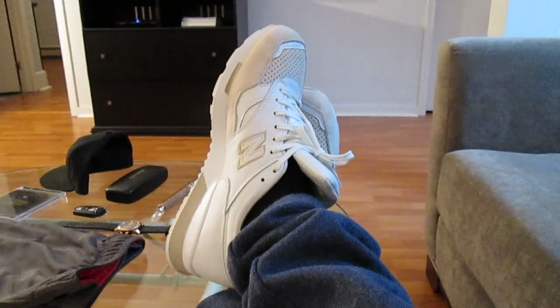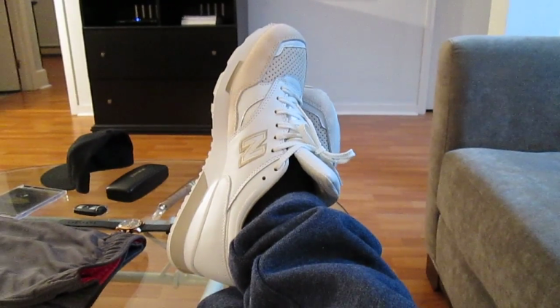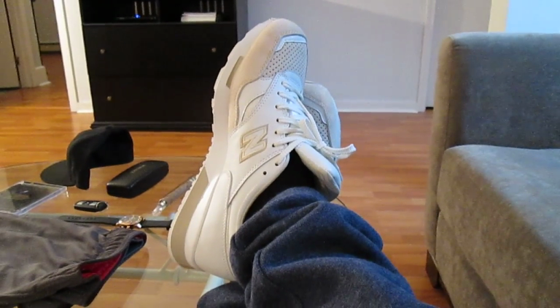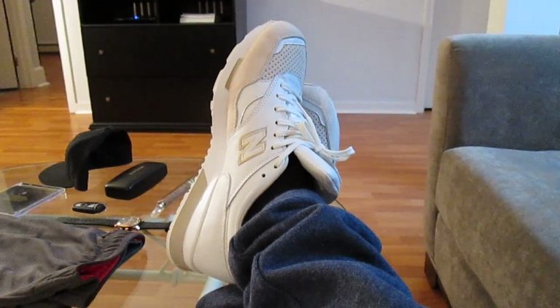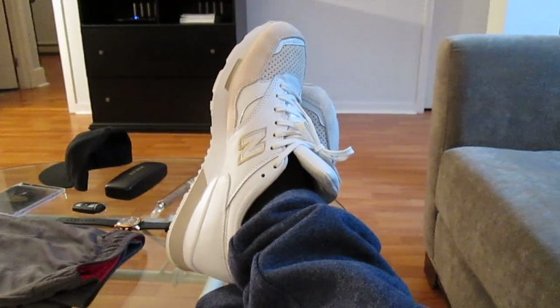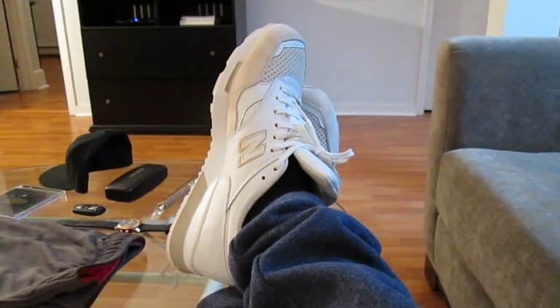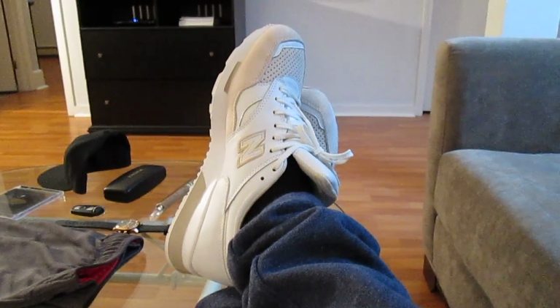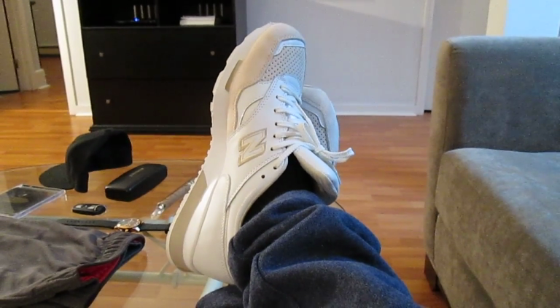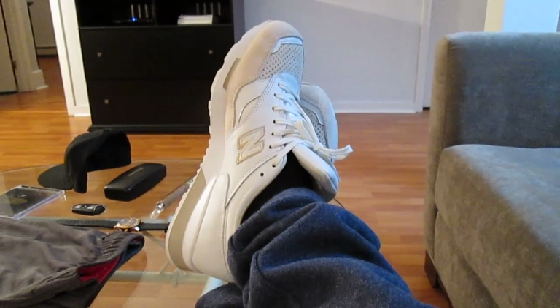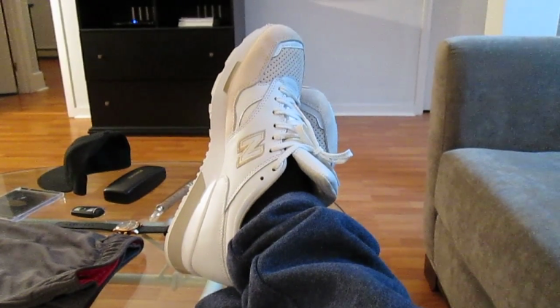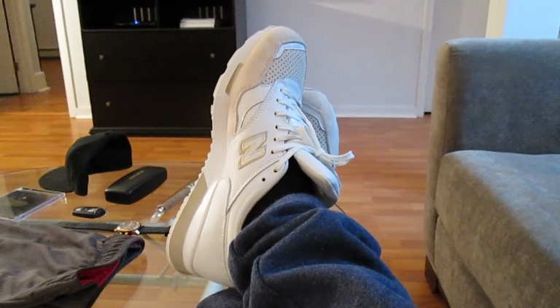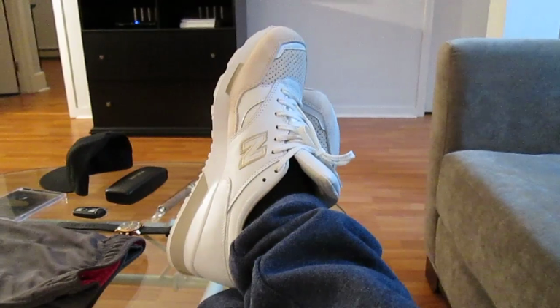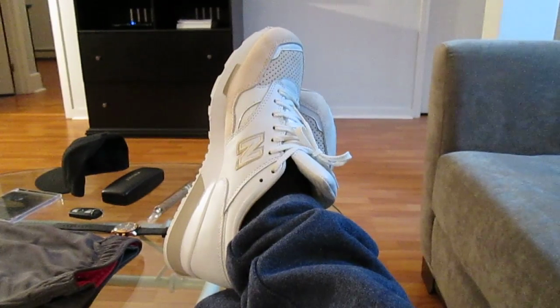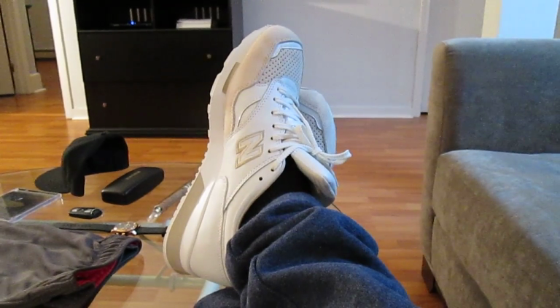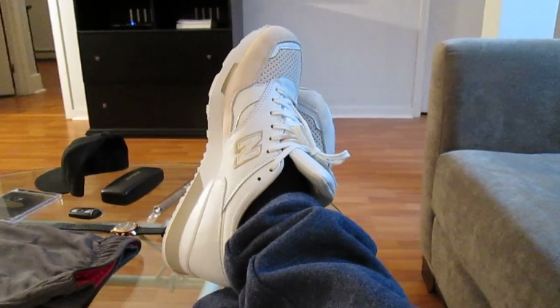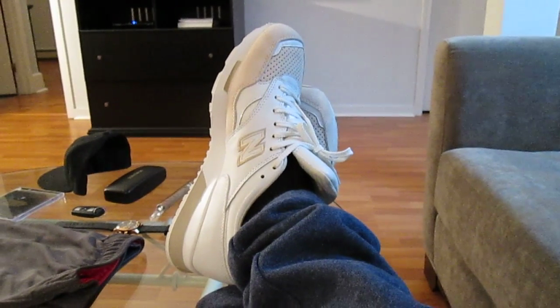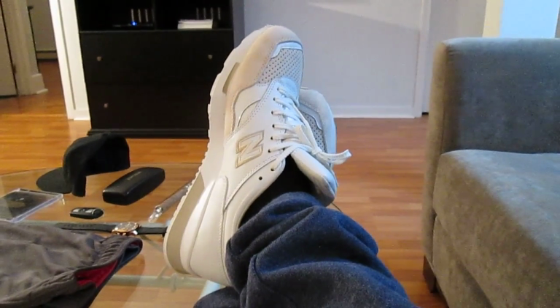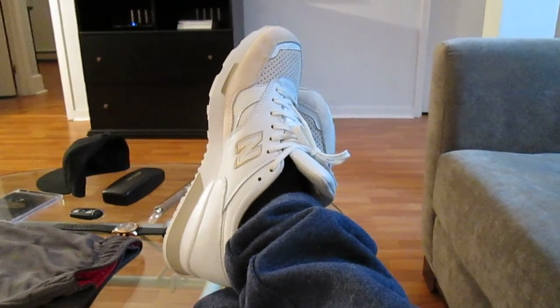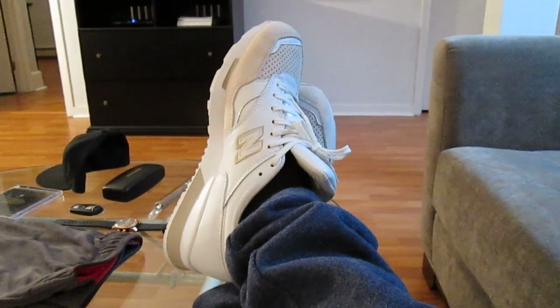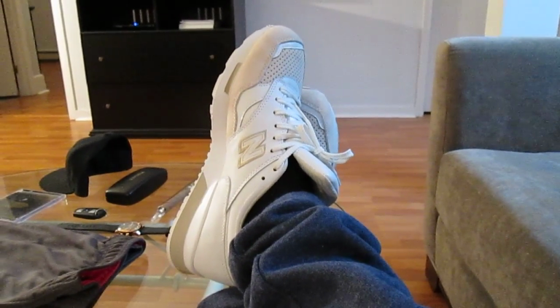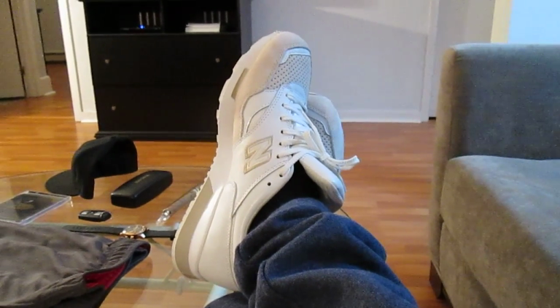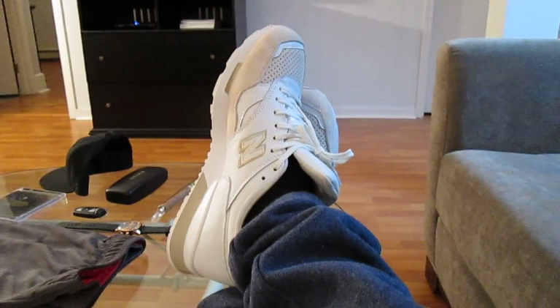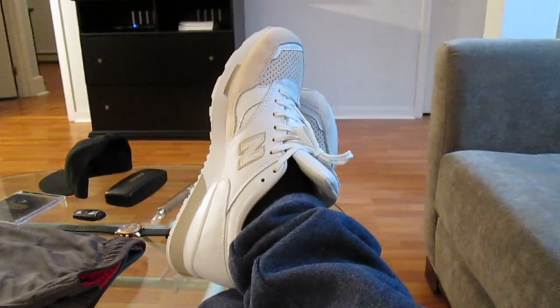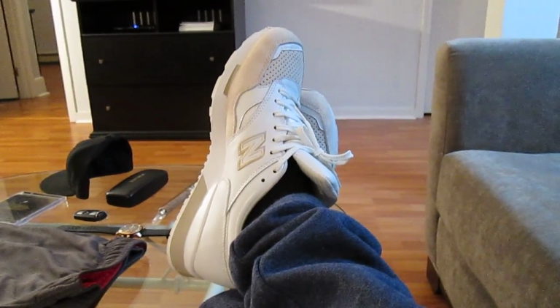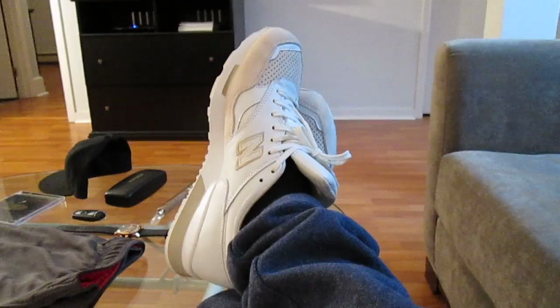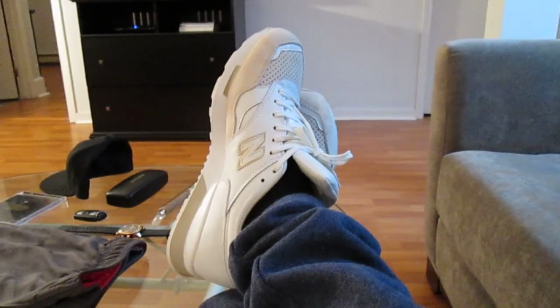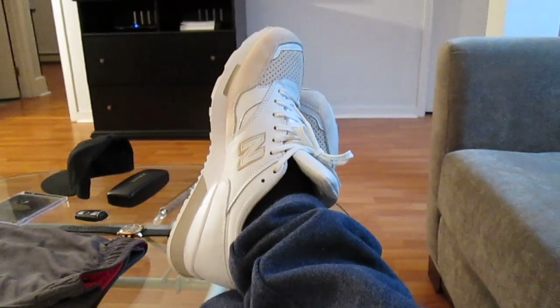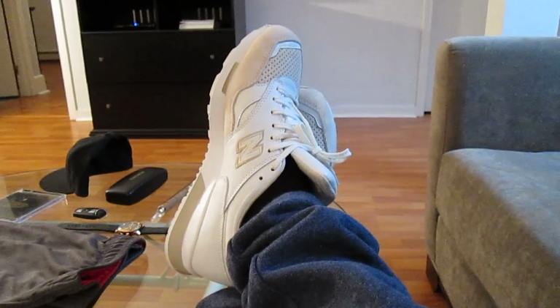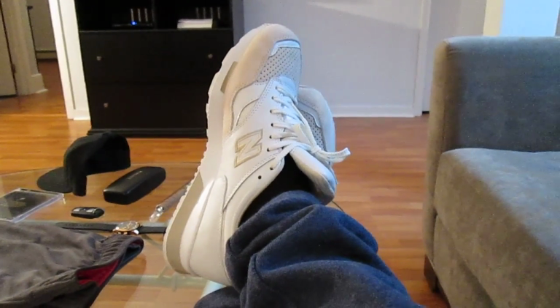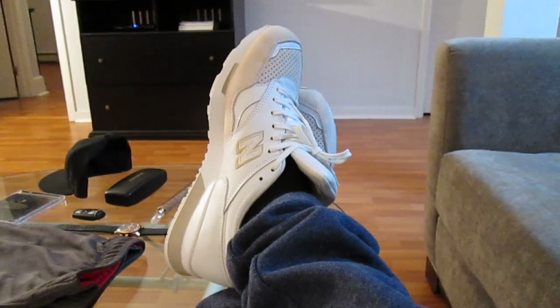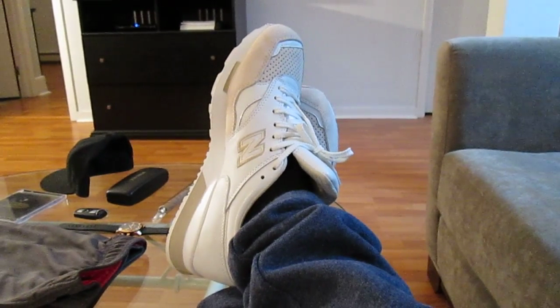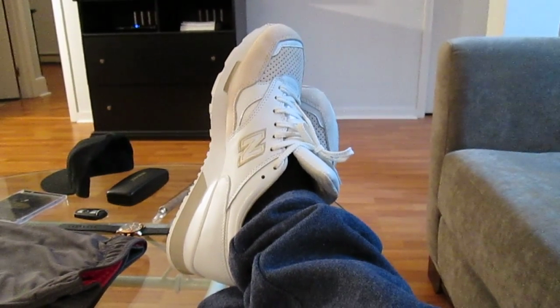What's good people, back with another on-feet review. This time we got some New Balance 1500s in white and beige. Really dope shoe — these came out in 2009 and they were a Europe-only exclusive, I'm pretty sure.